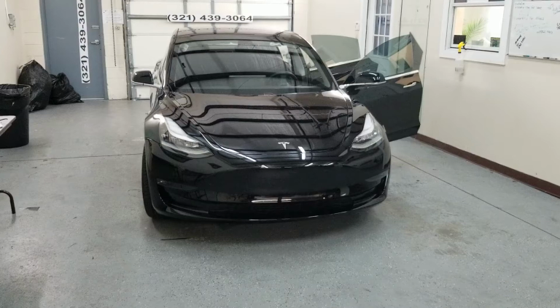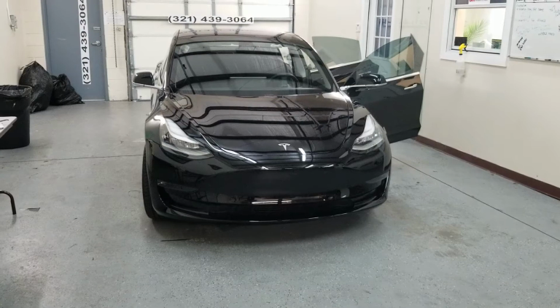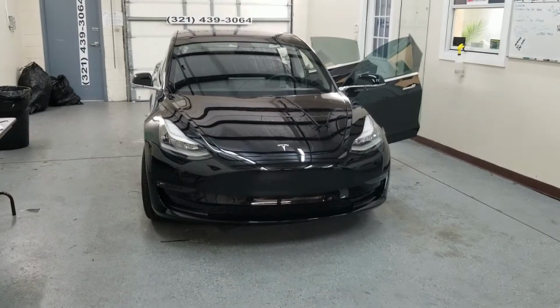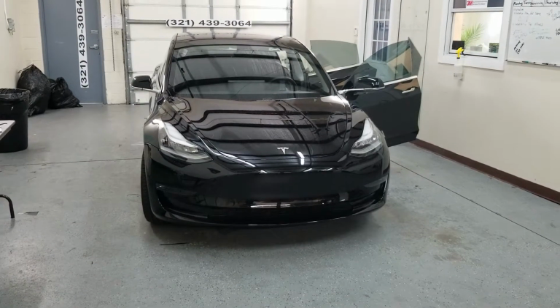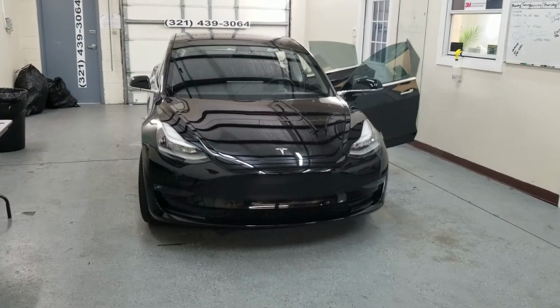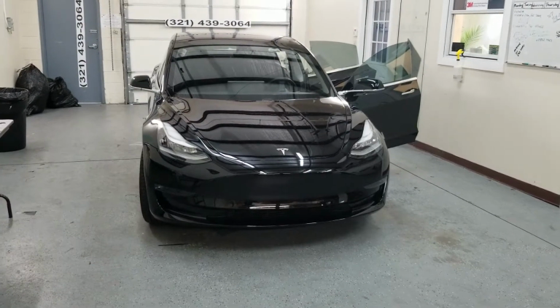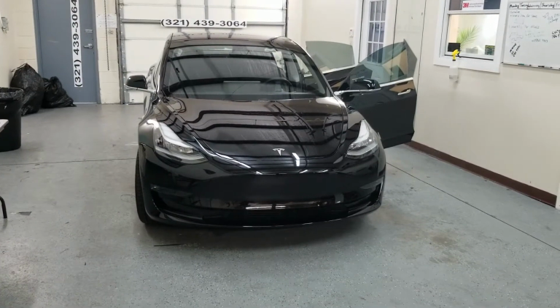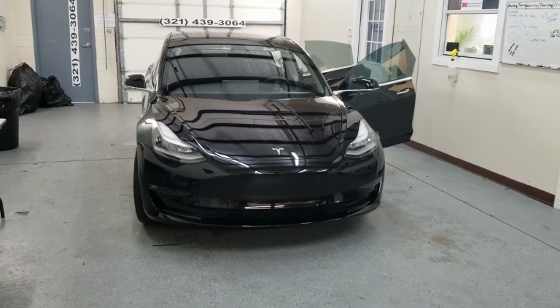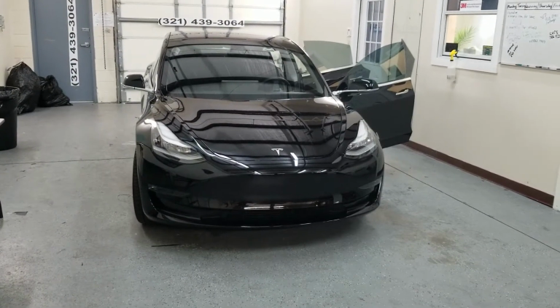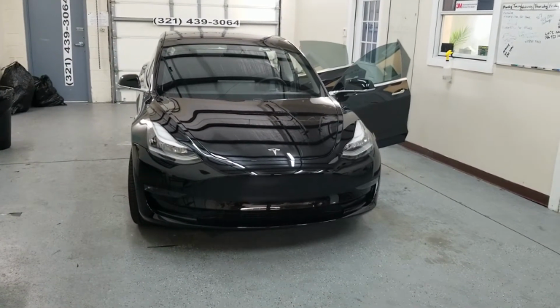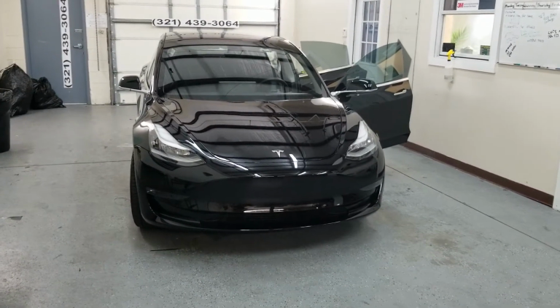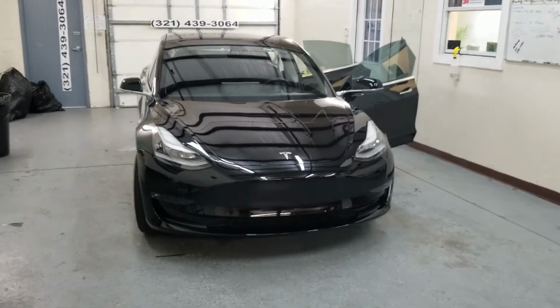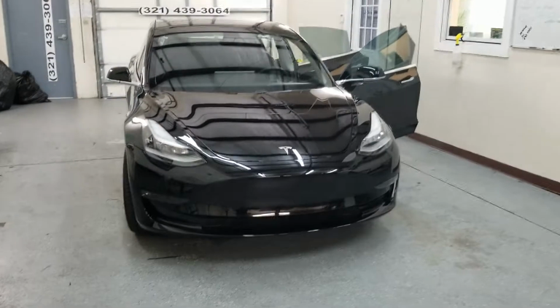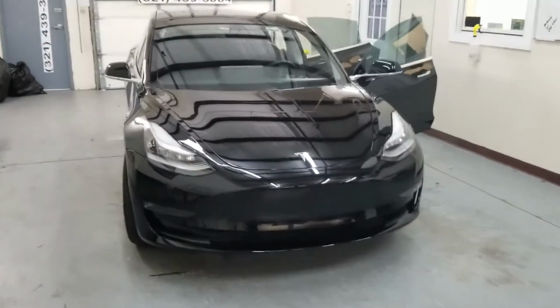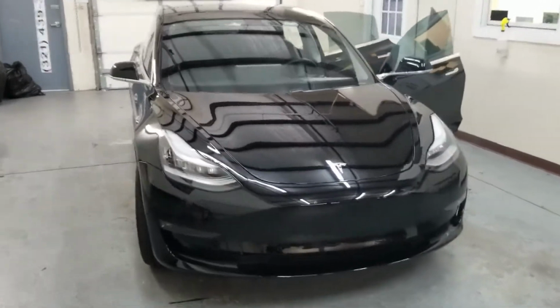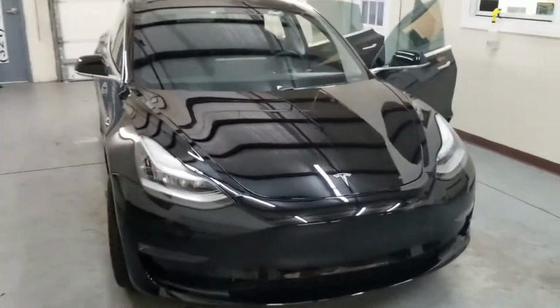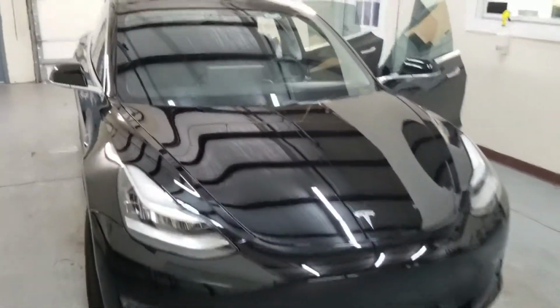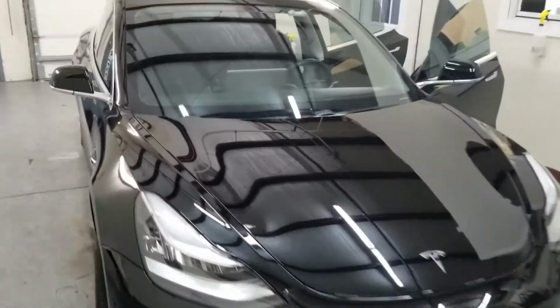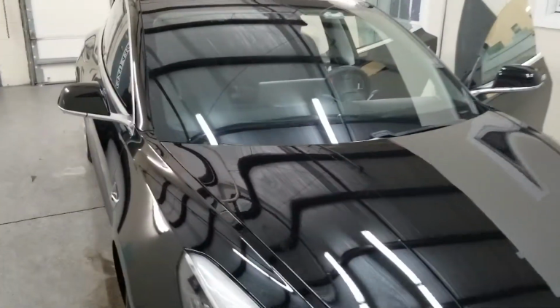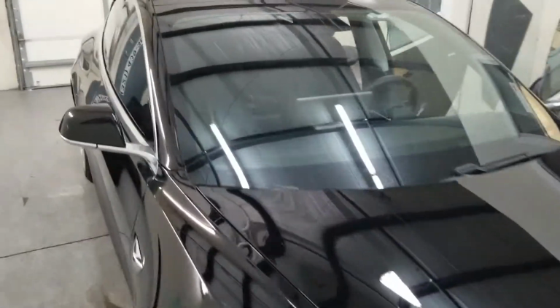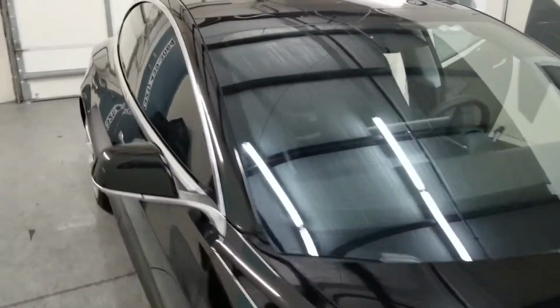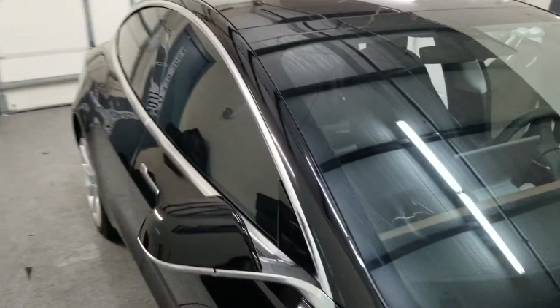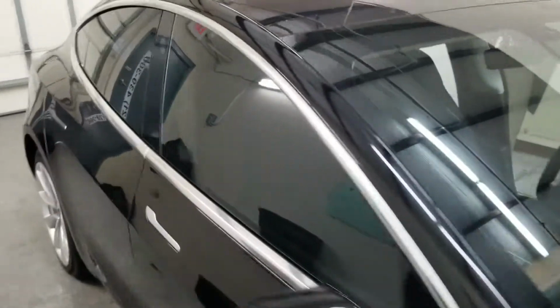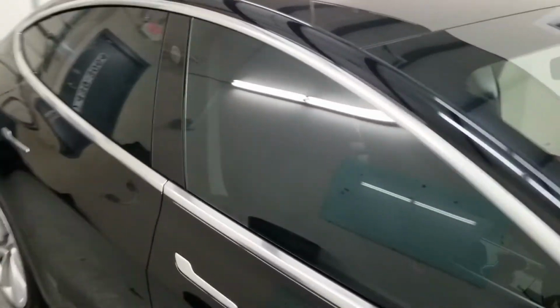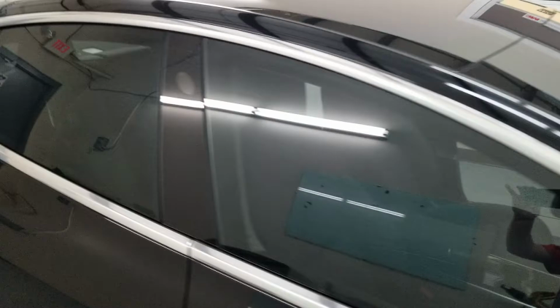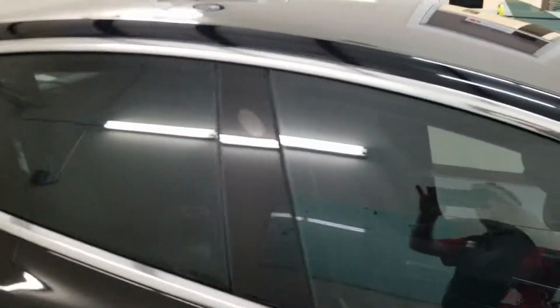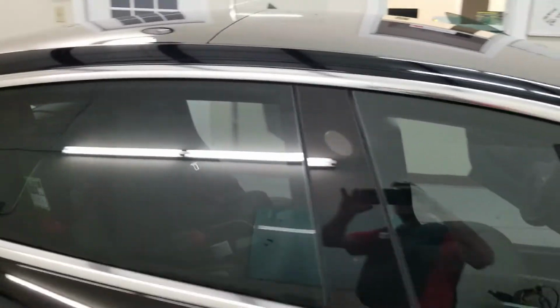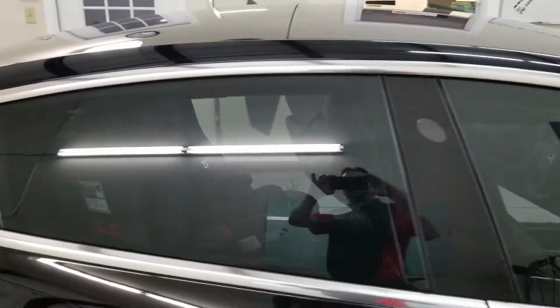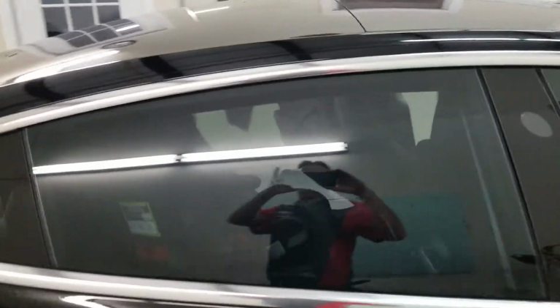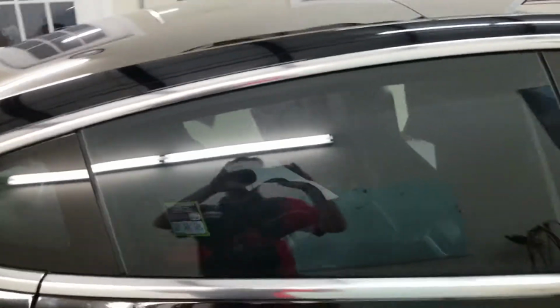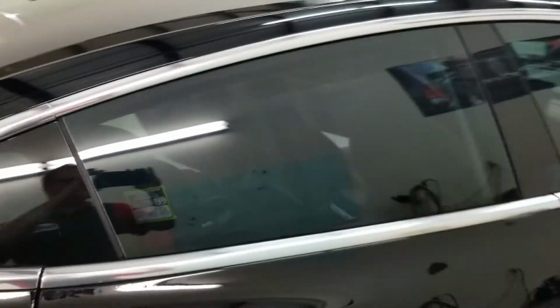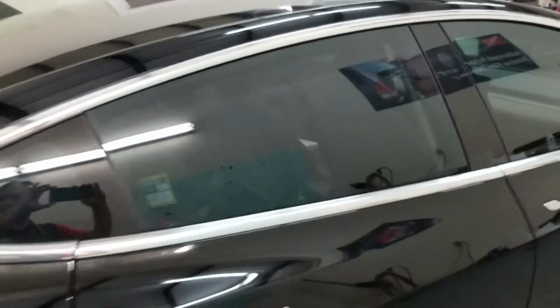I'm at Choice Window Tinting. I just finished tinting this Tesla Model 3. I installed 3M Color Stable 35 on all the windows.